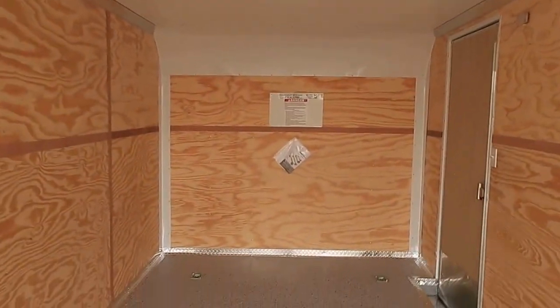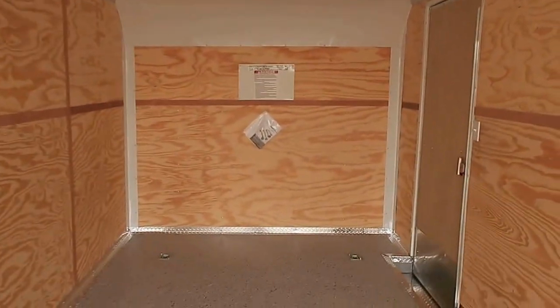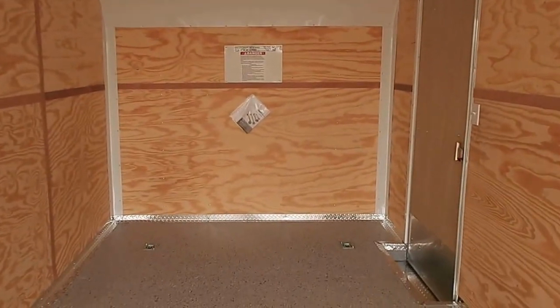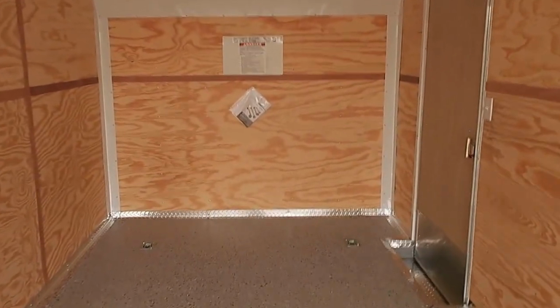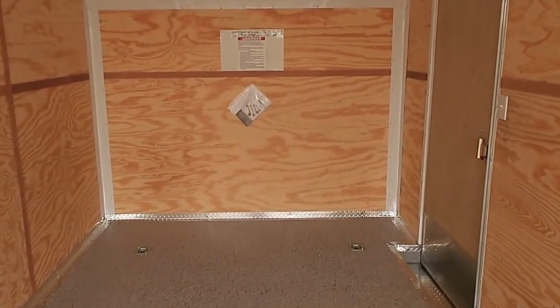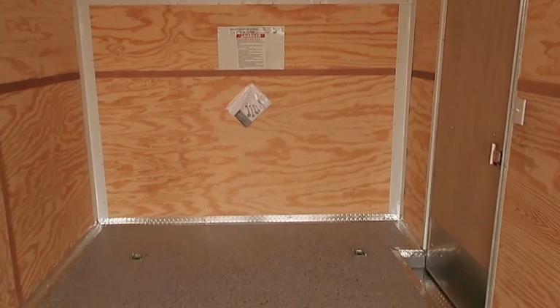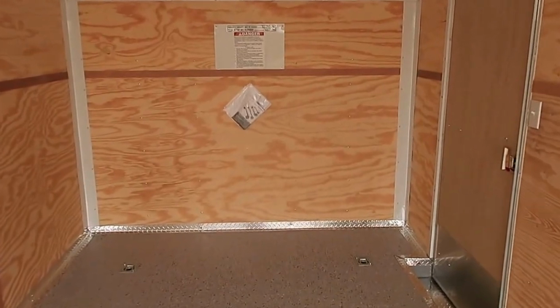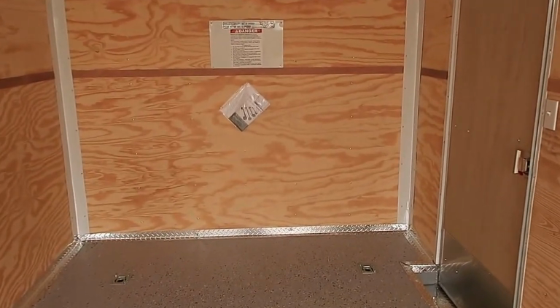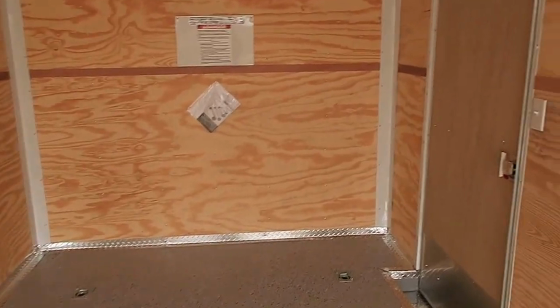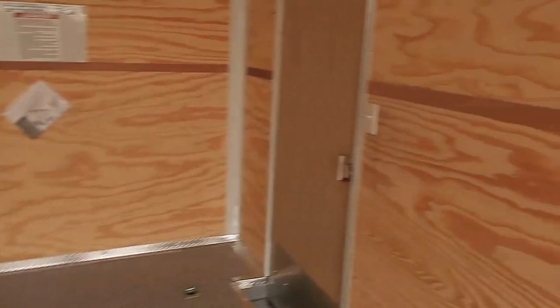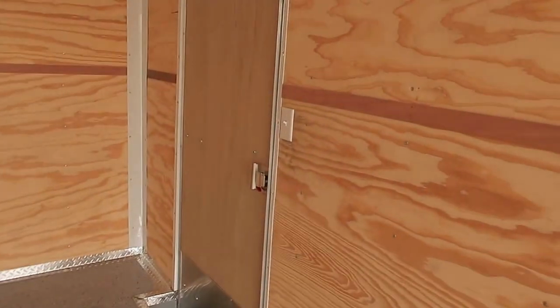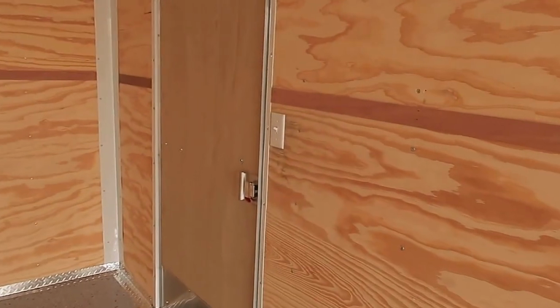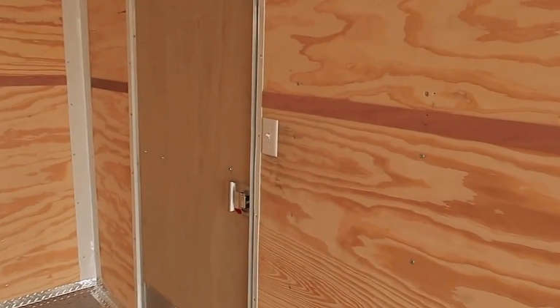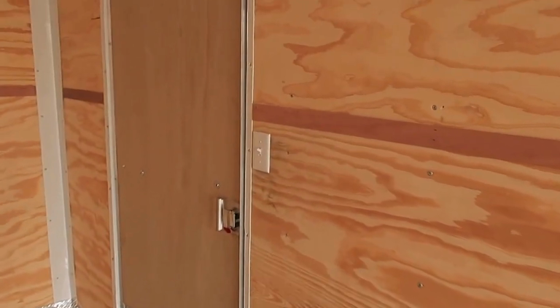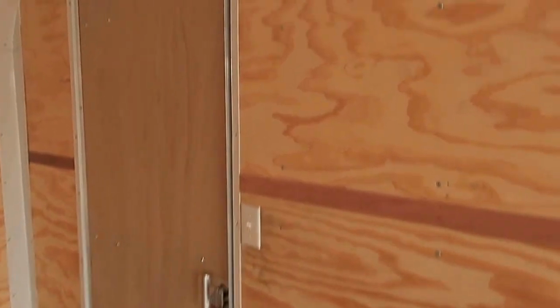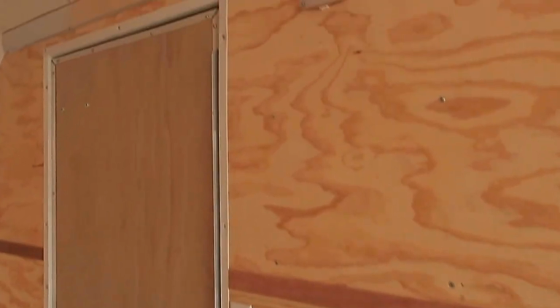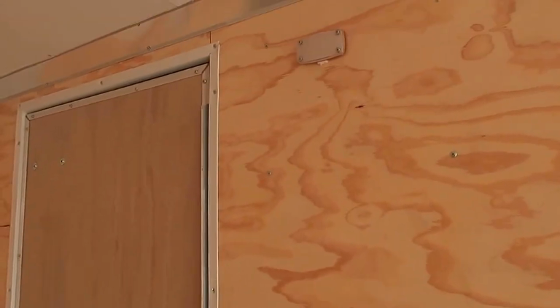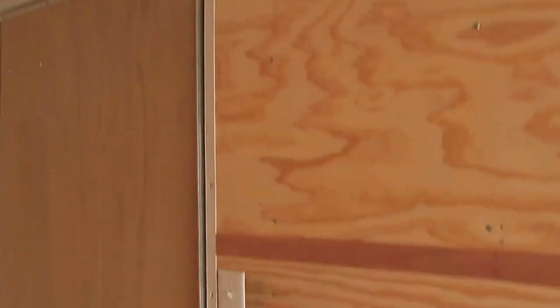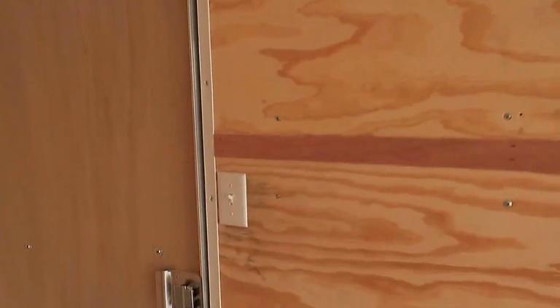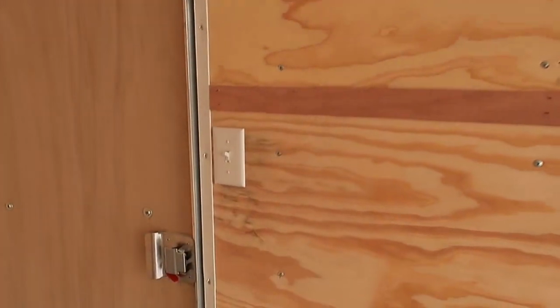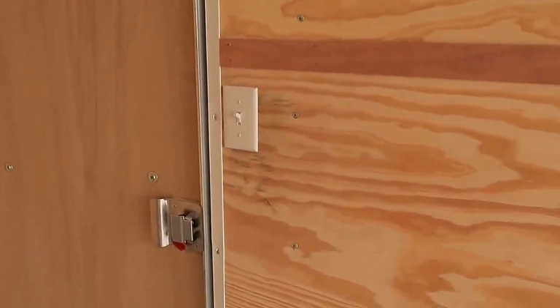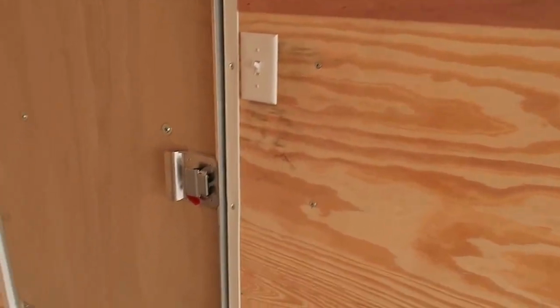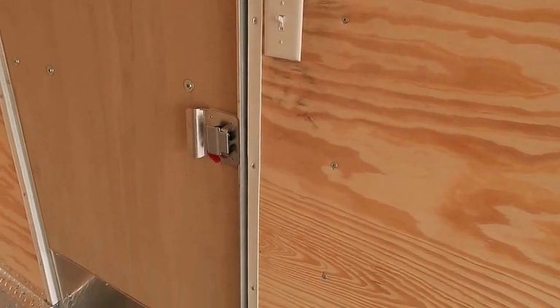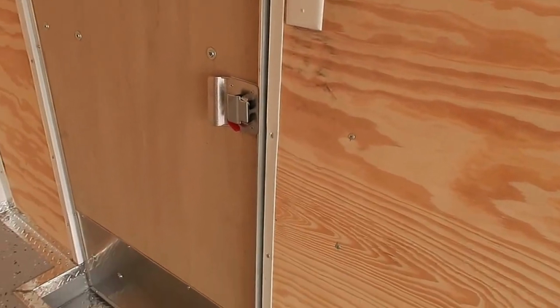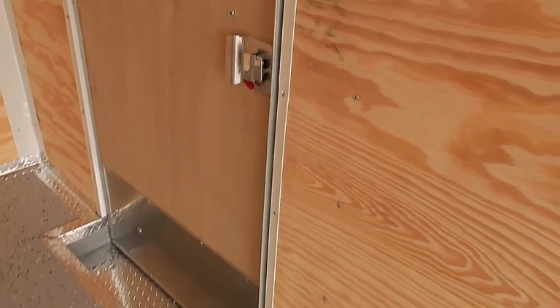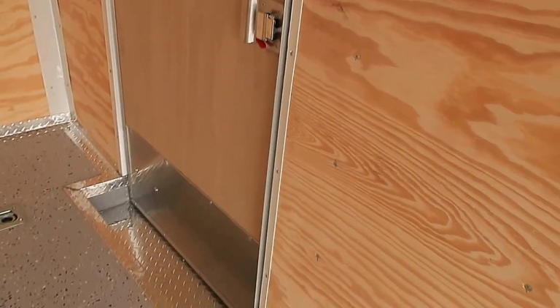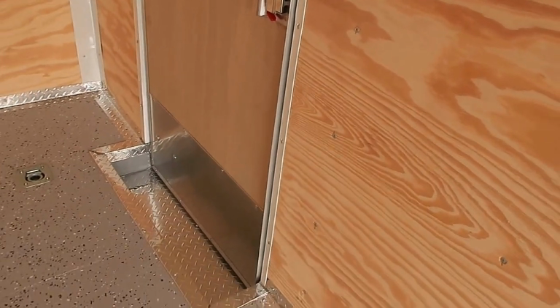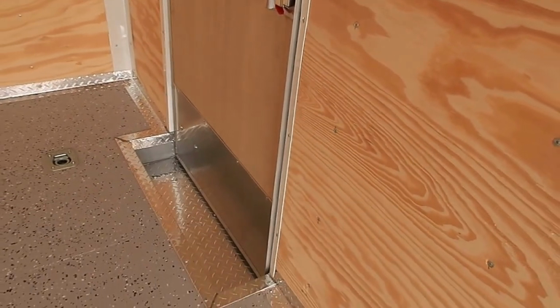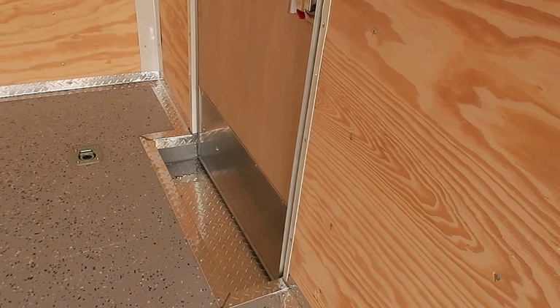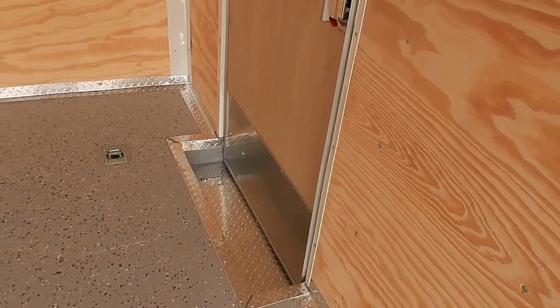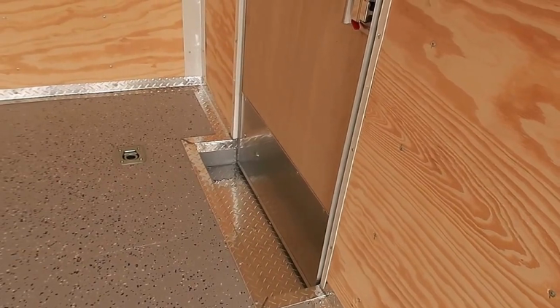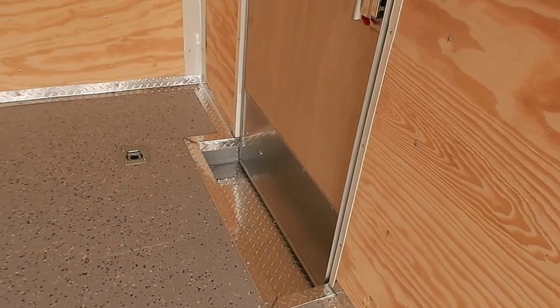Coming in closer to the trailer — two more D-rings, which you guys can see right there. Light switch turns on your interior lights. Back side of the RV lock does have a lock, a latch, and a set of keys. Interior step coming in and out of the trailer.